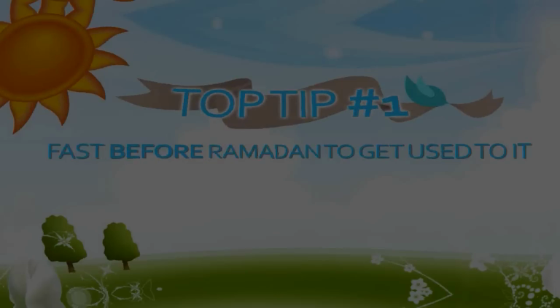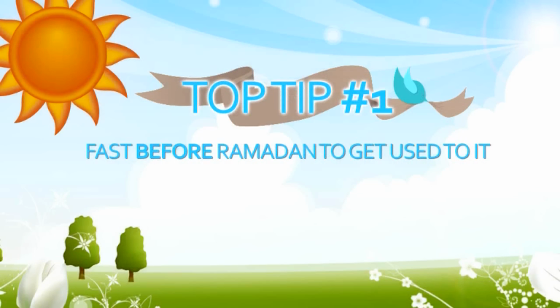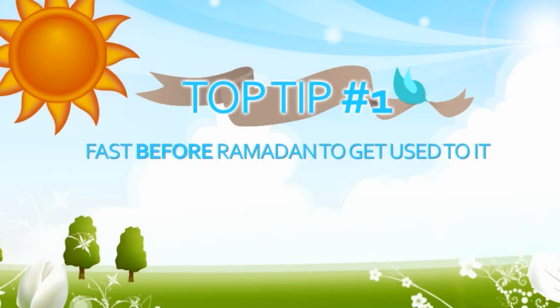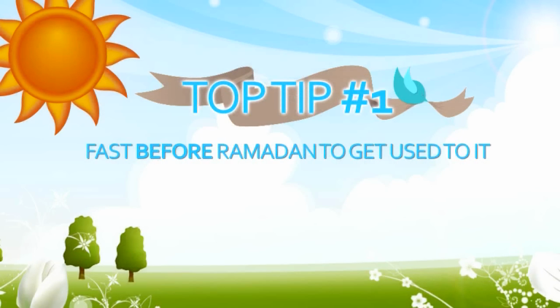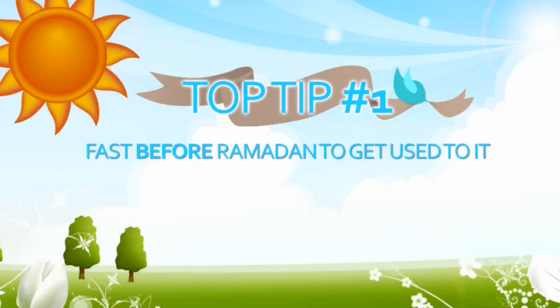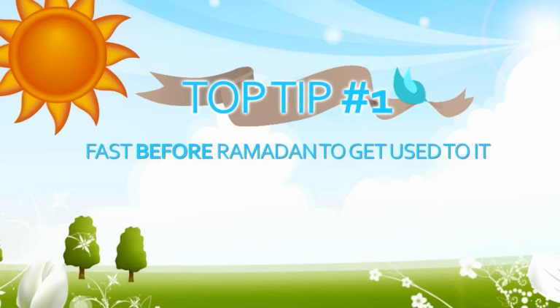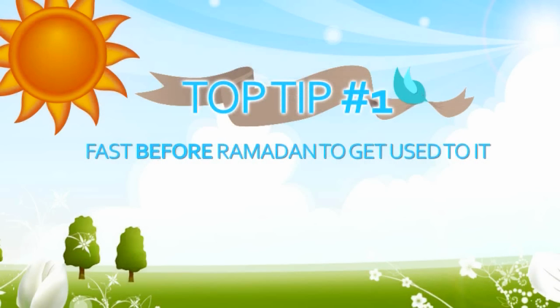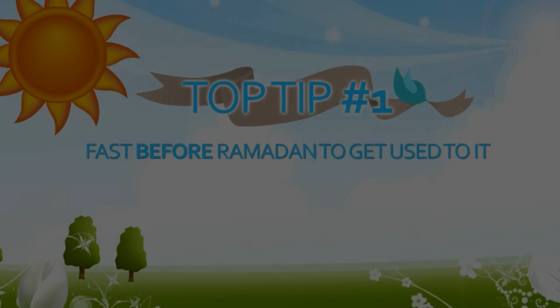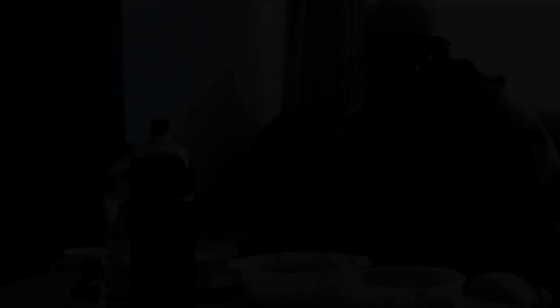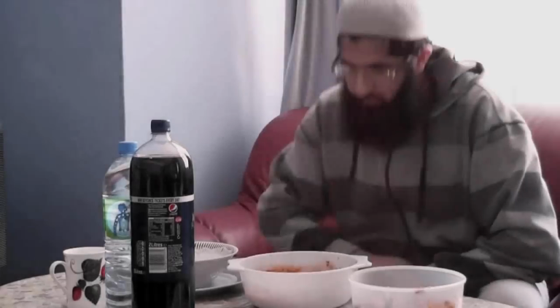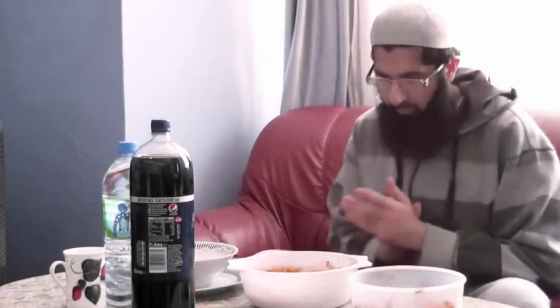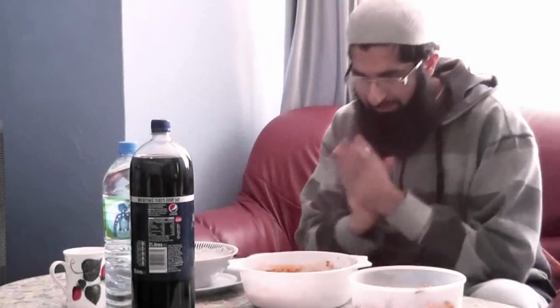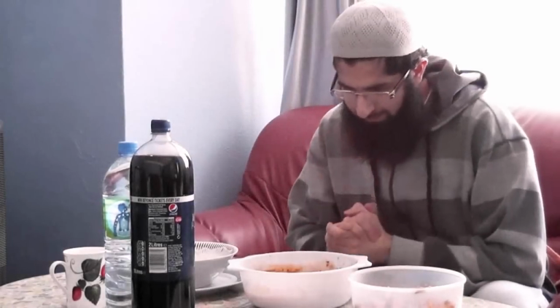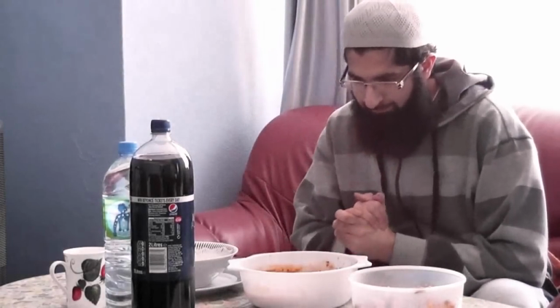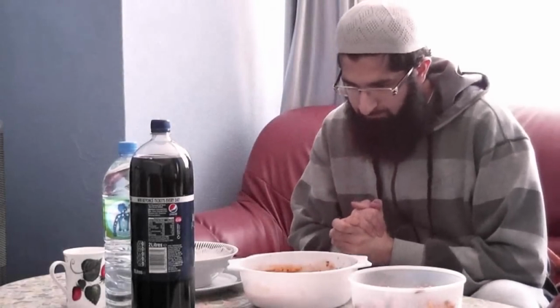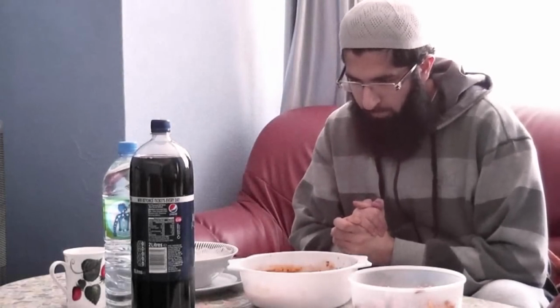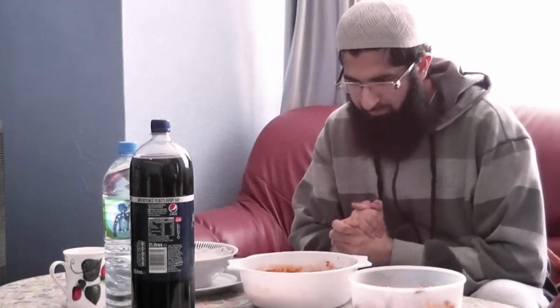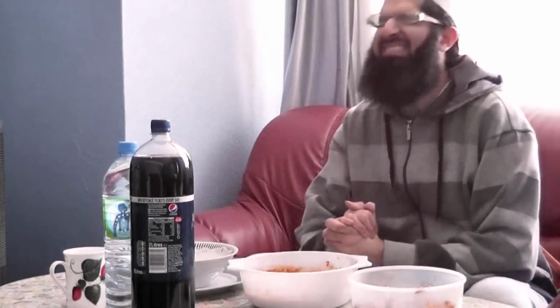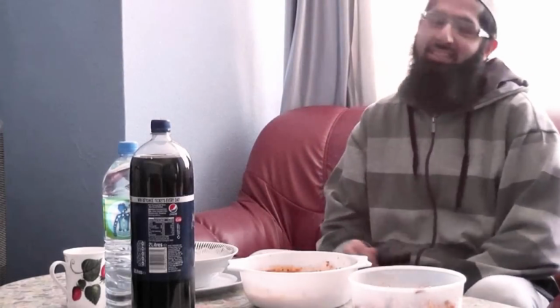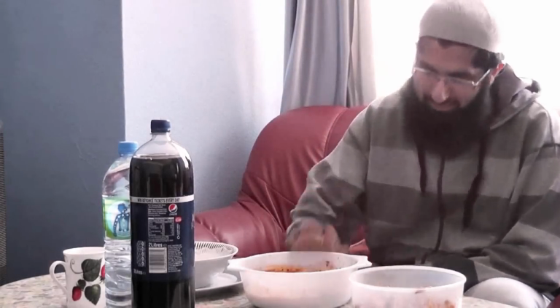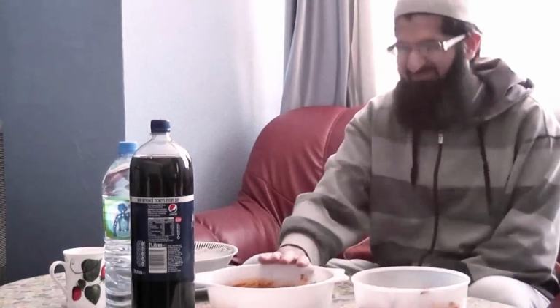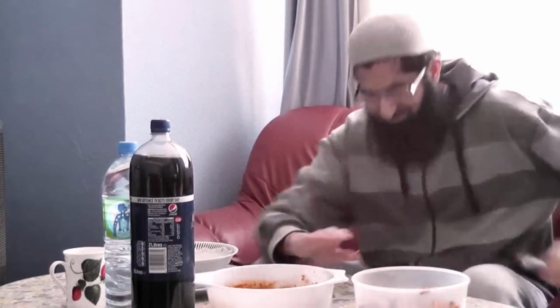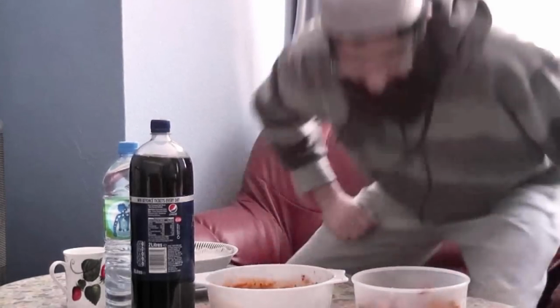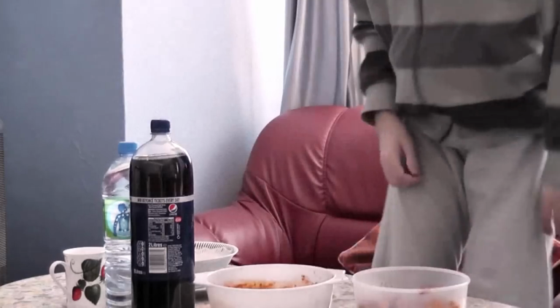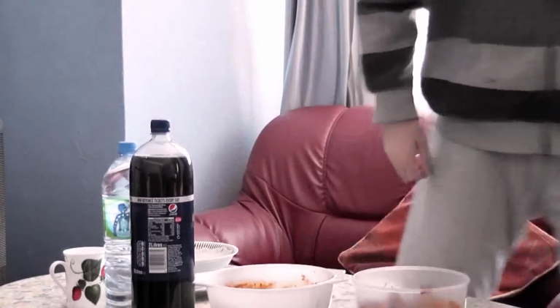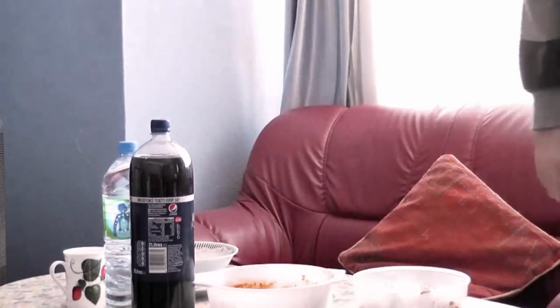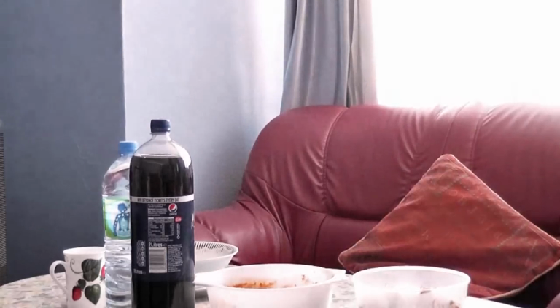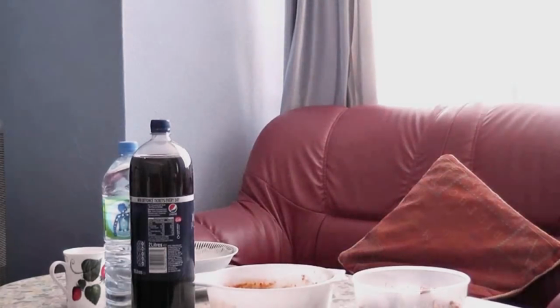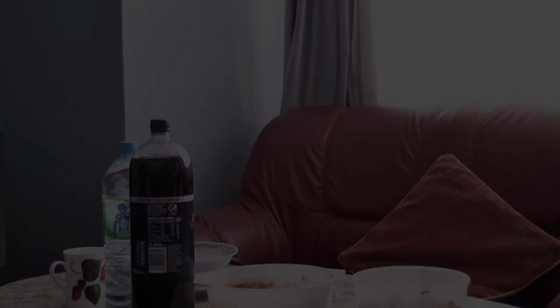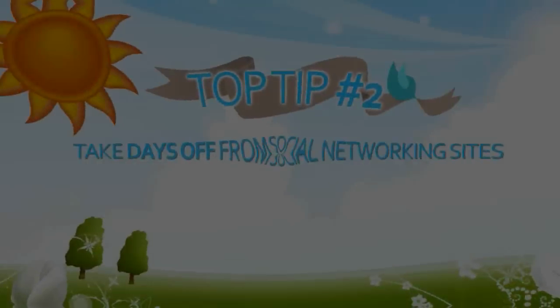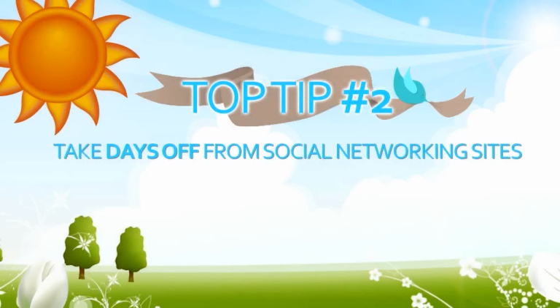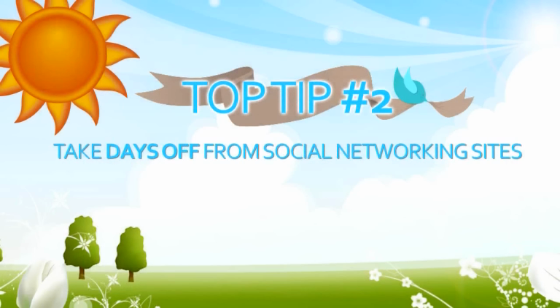The first top tip is to fast before Ramadan to get used to it. What some people do is only fast in Ramadan, and it takes them the first 10 days to get used to it.